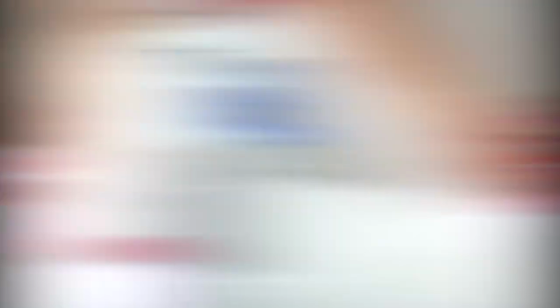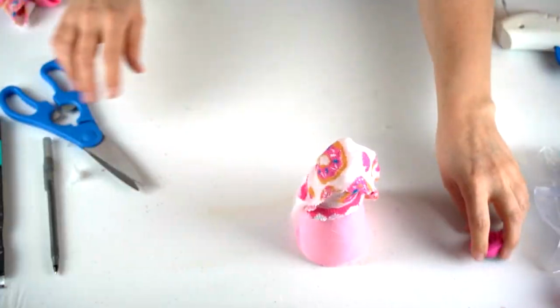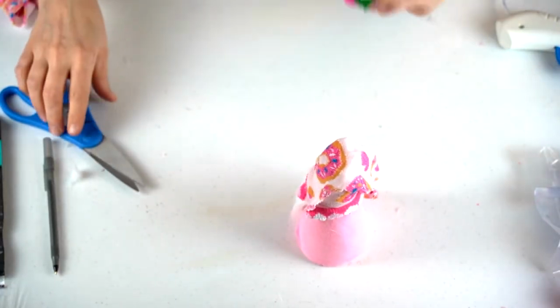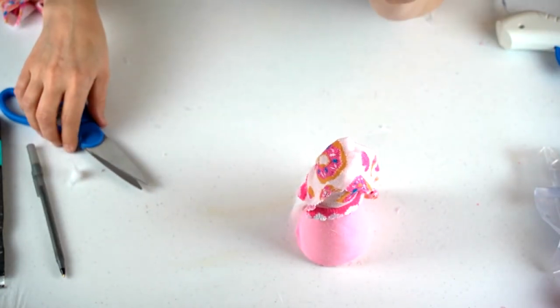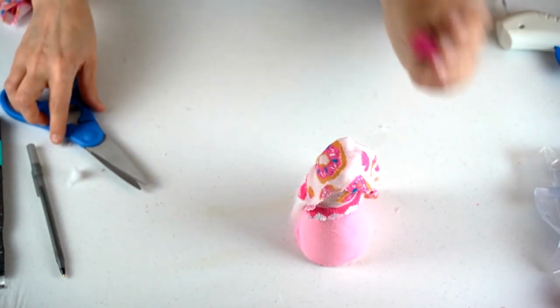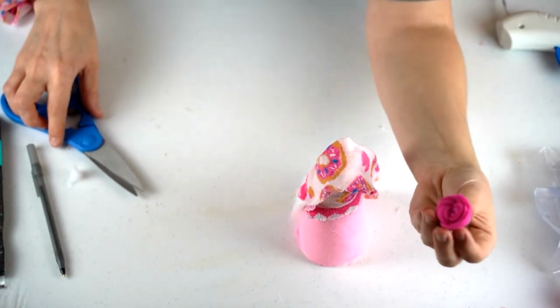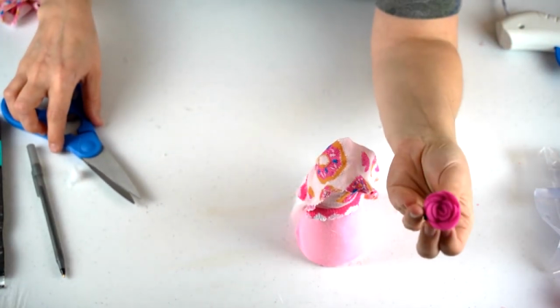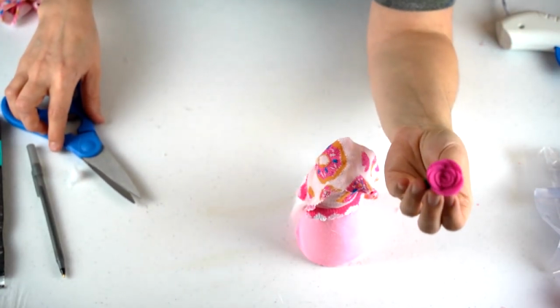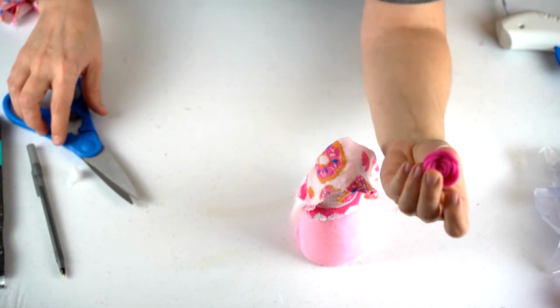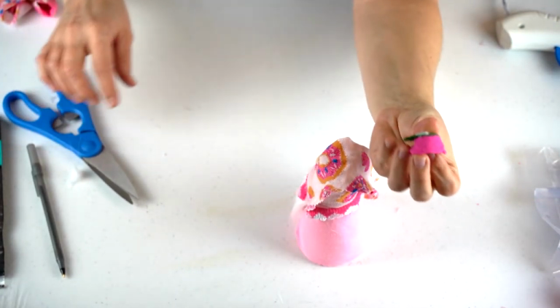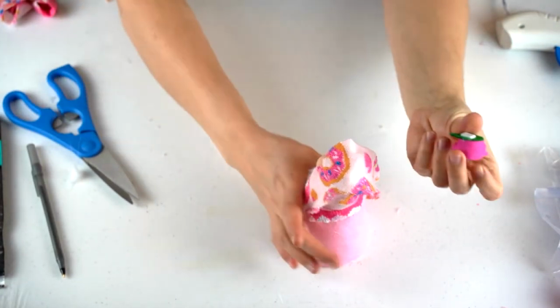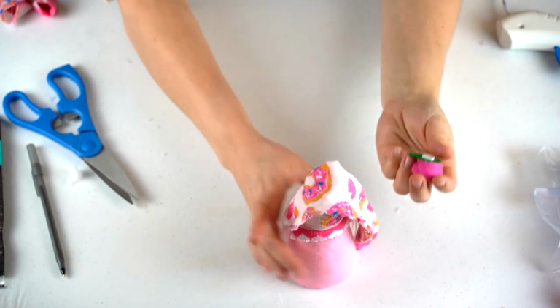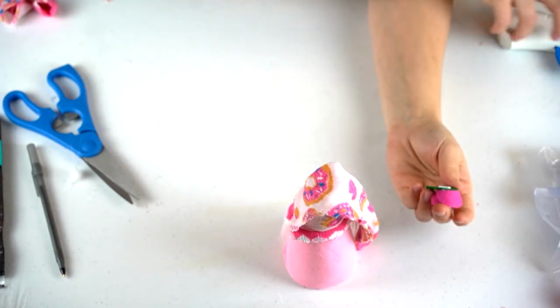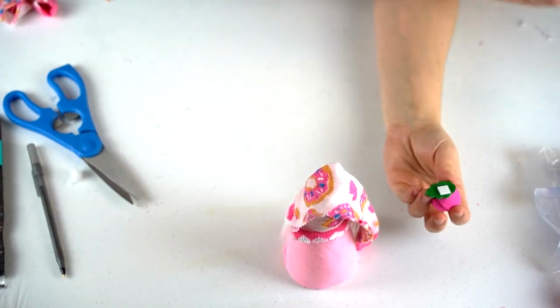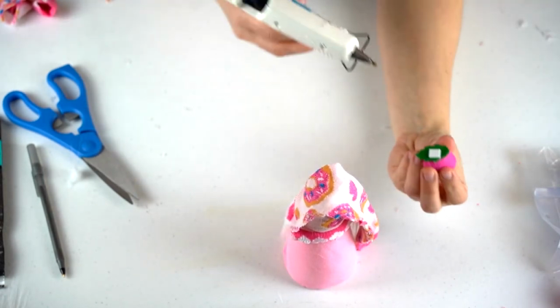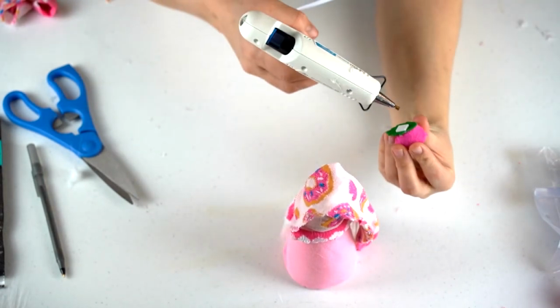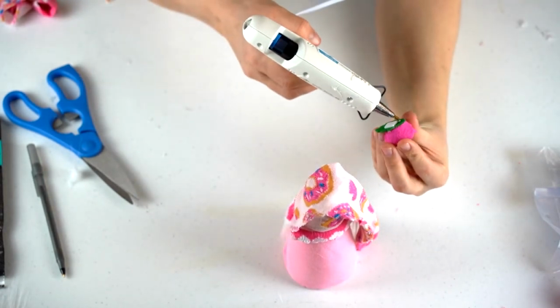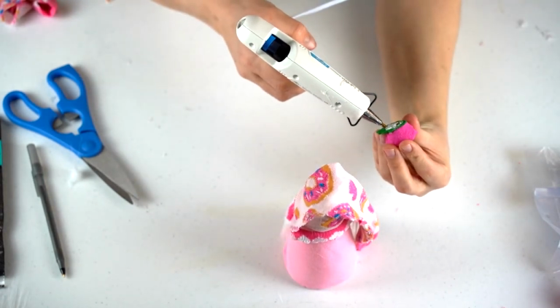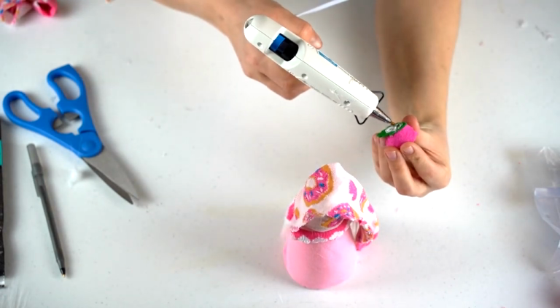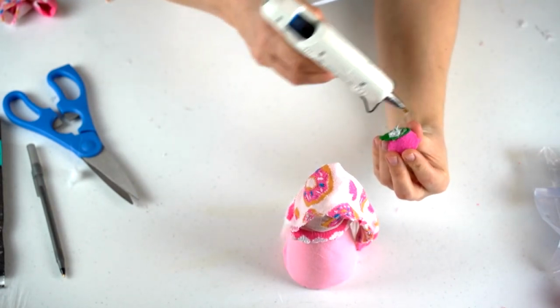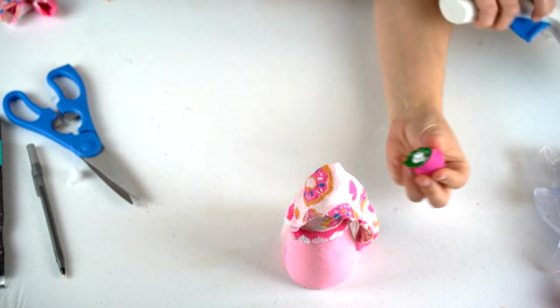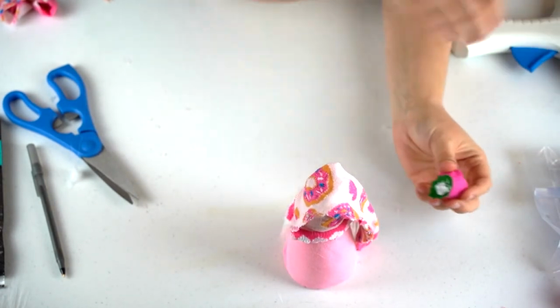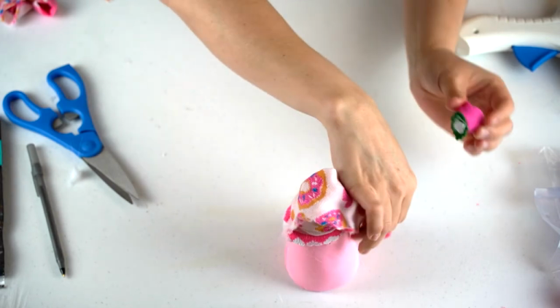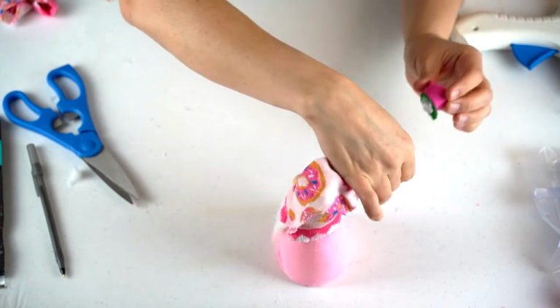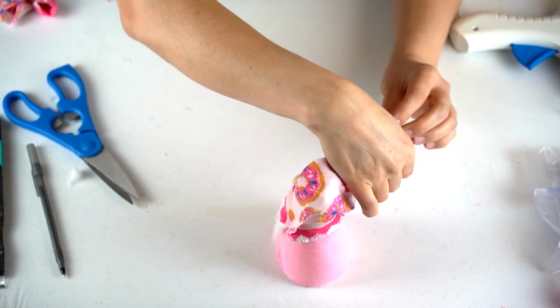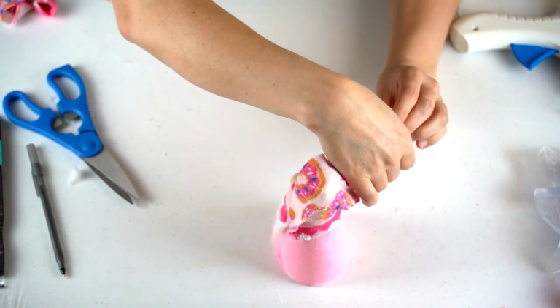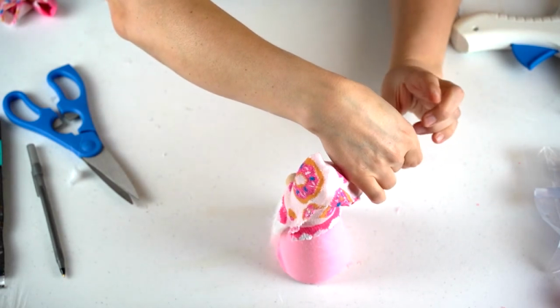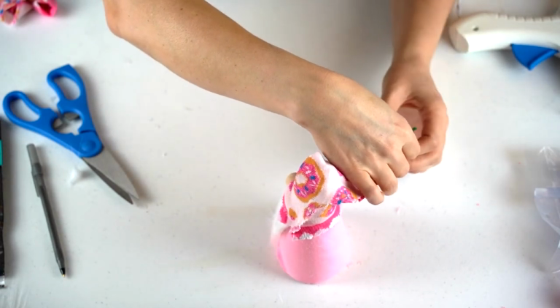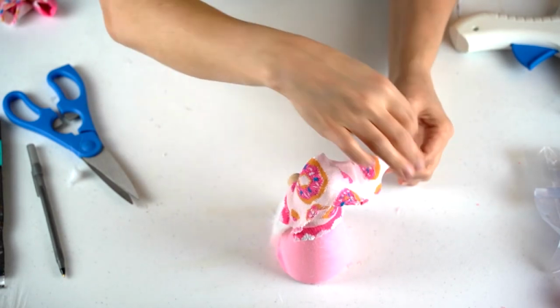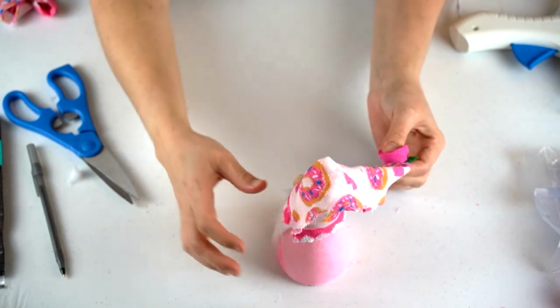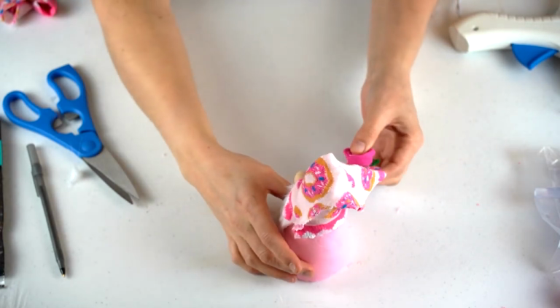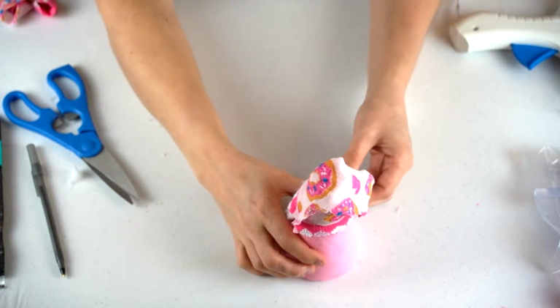Now I'm going to add this rose. These roses were from the Dollar Store or Family Dollar. They're kind of sticky but they fall off, so it's better if you just glue it. I'm going to stick that at the bottom of the hat.